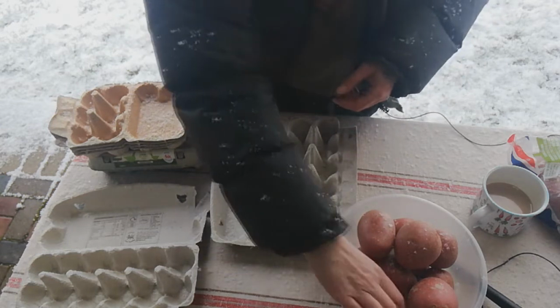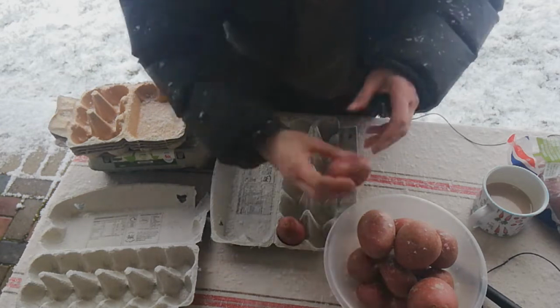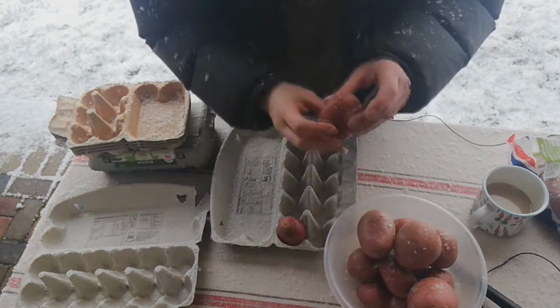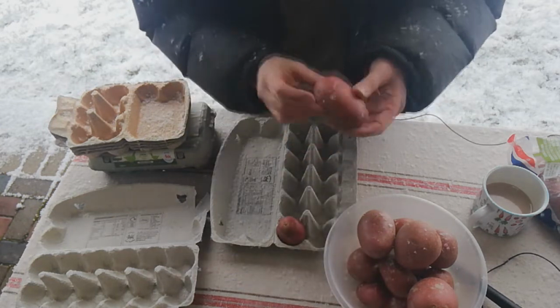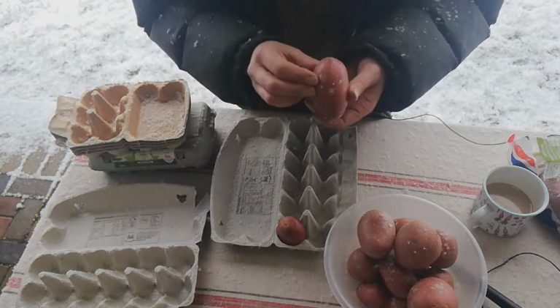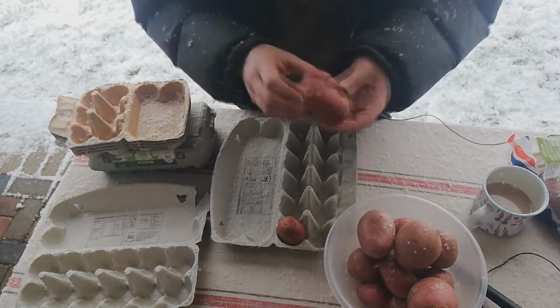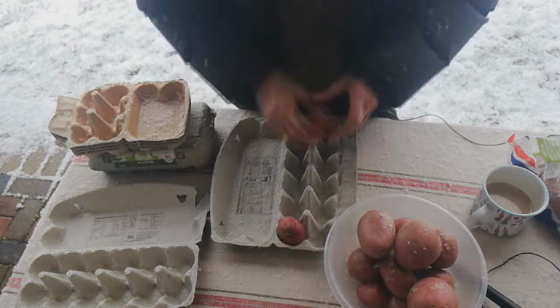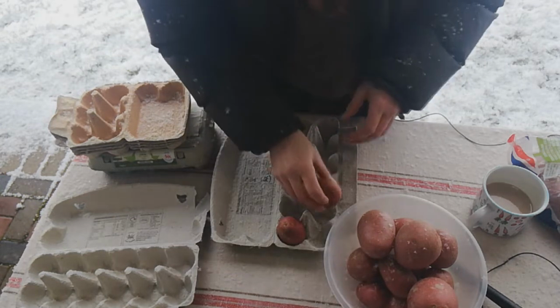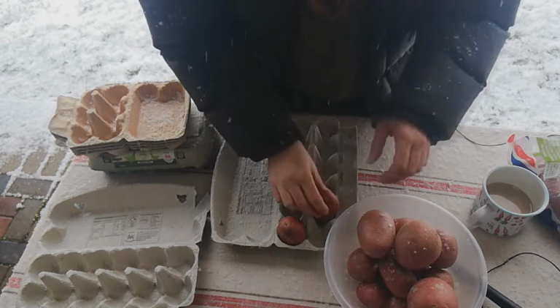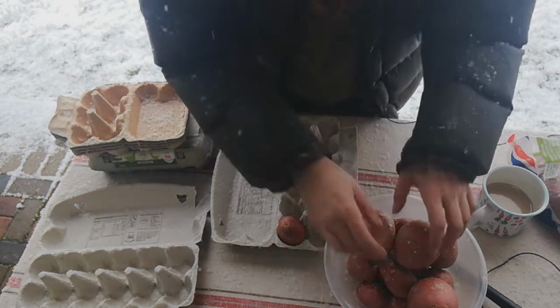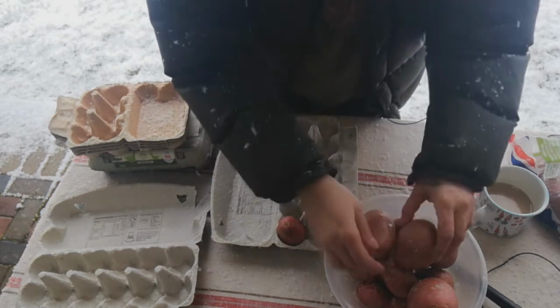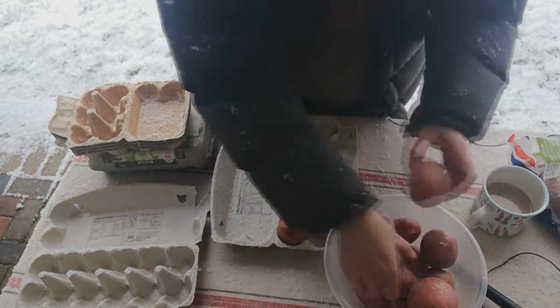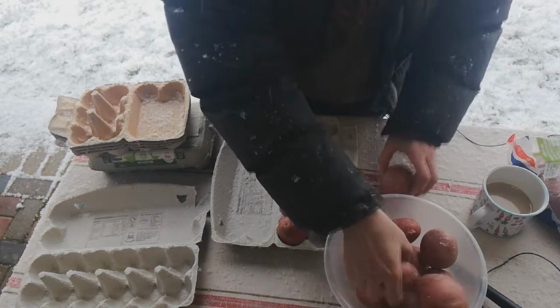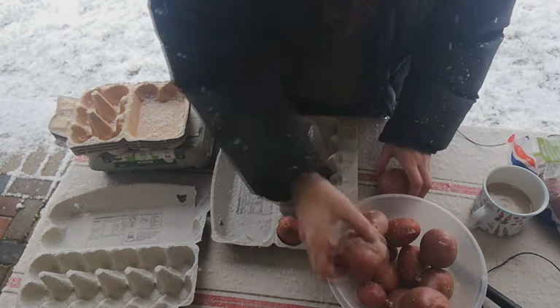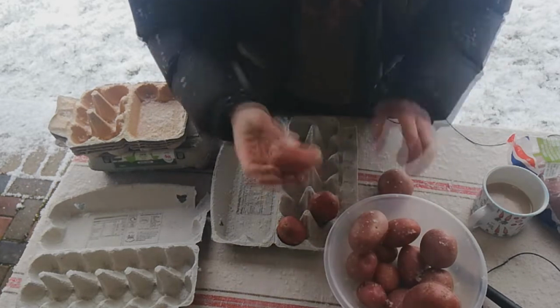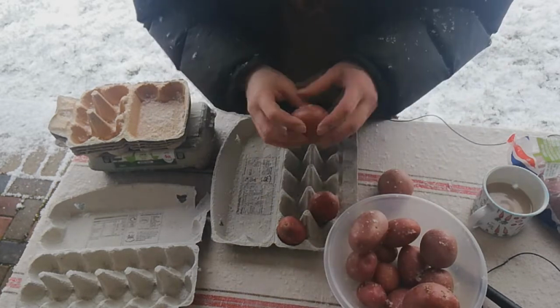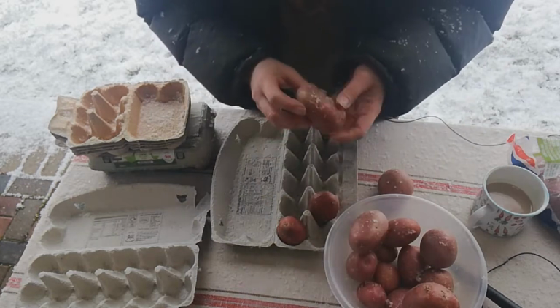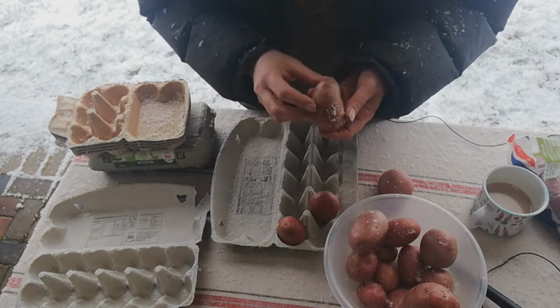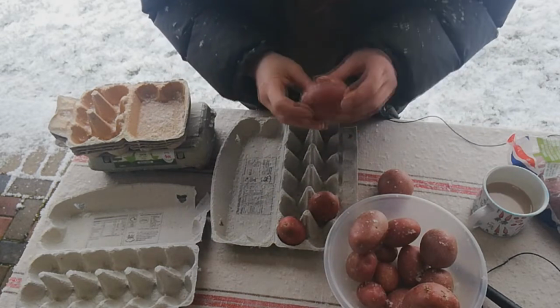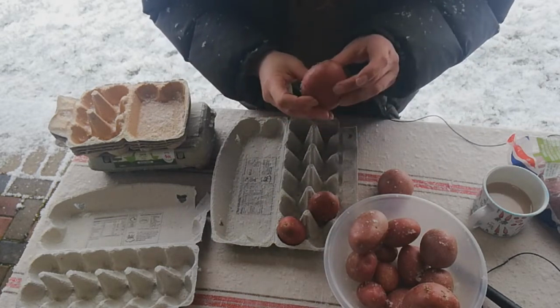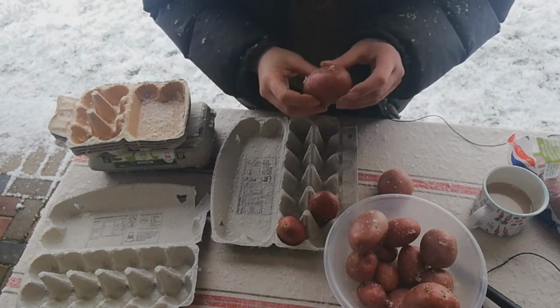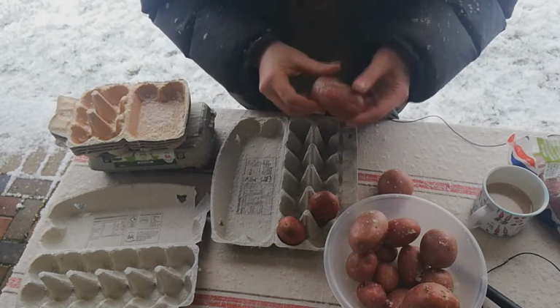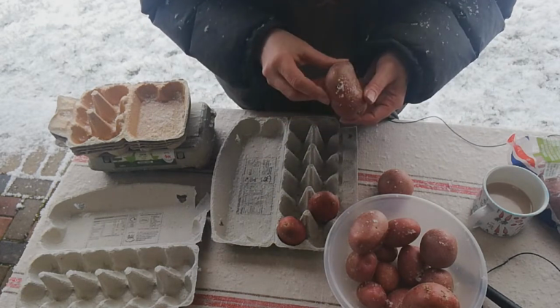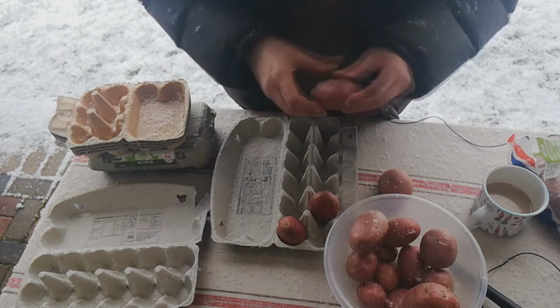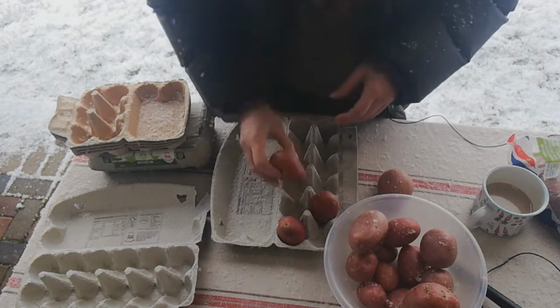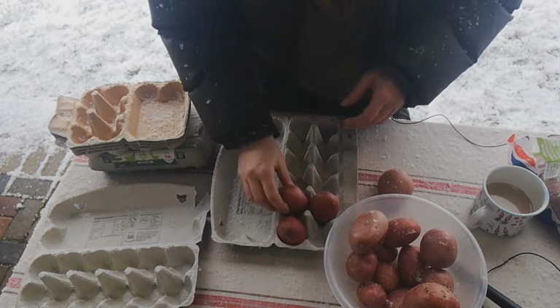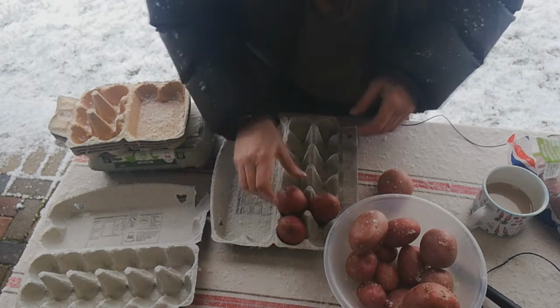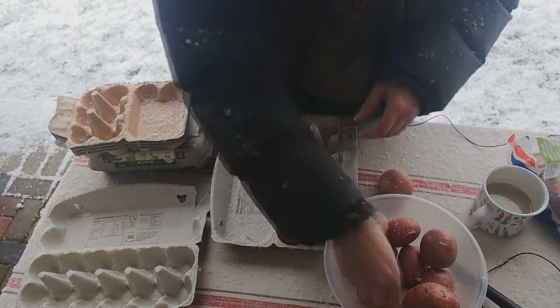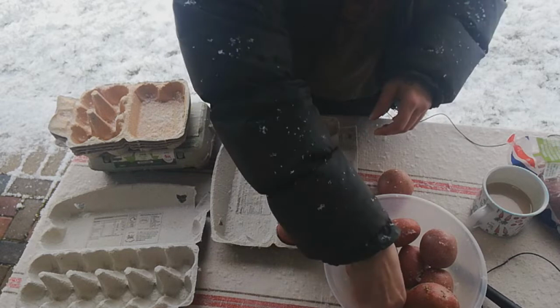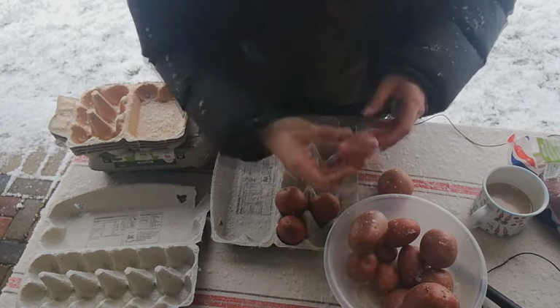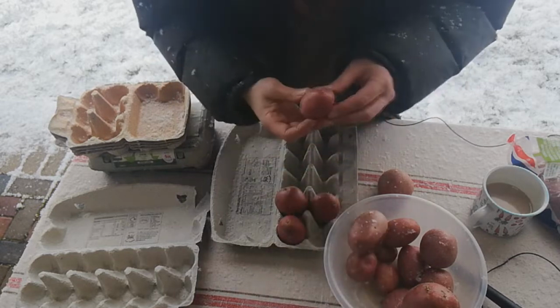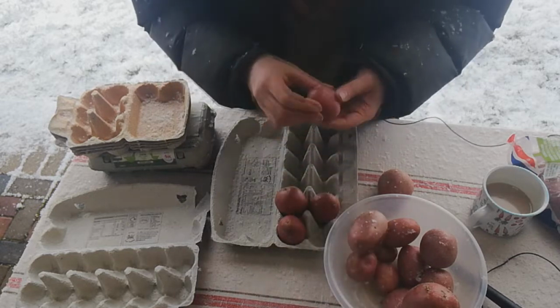If you haven't got egg boxes it doesn't really matter — you can use anything, but egg boxes are just really useful for standing them upright in.